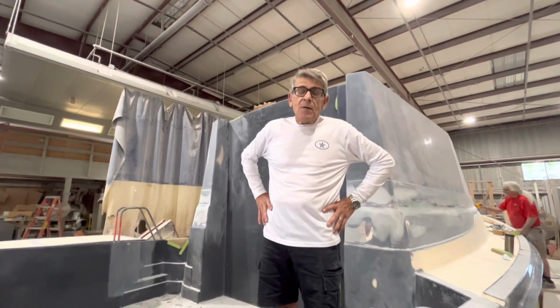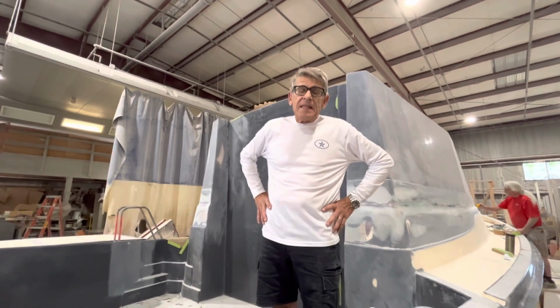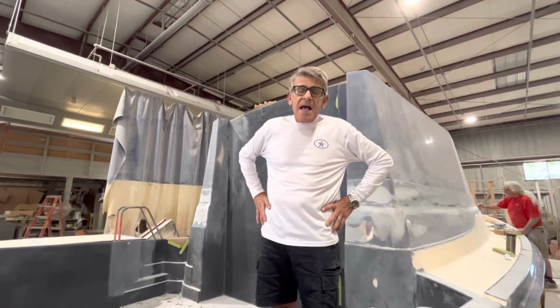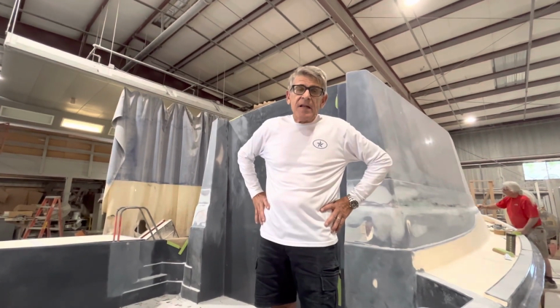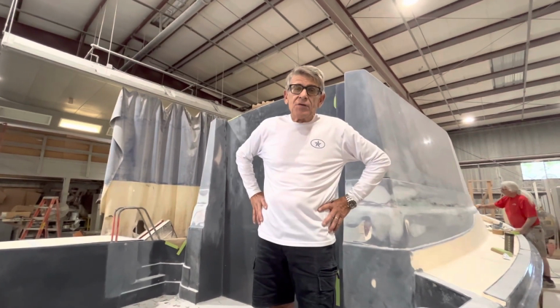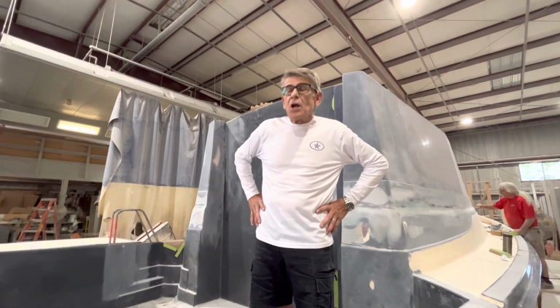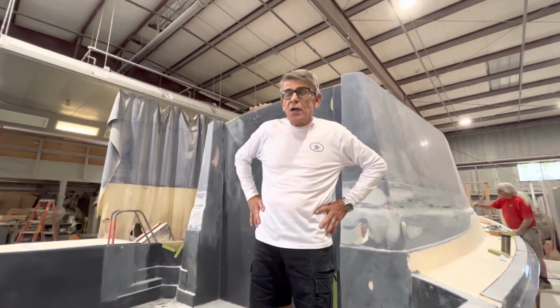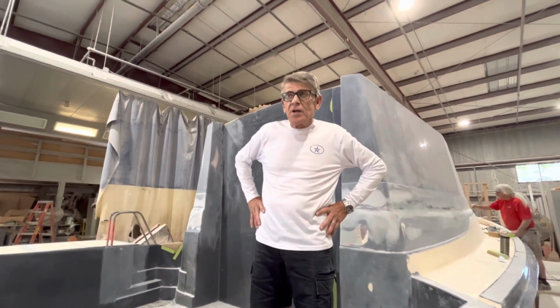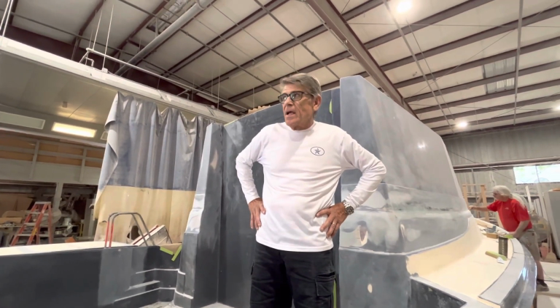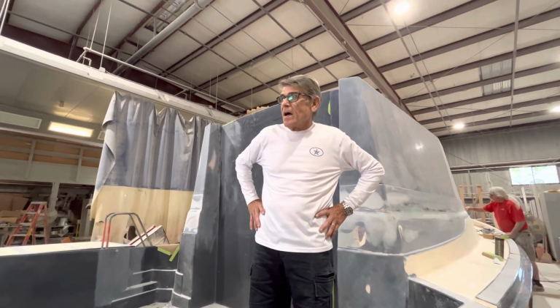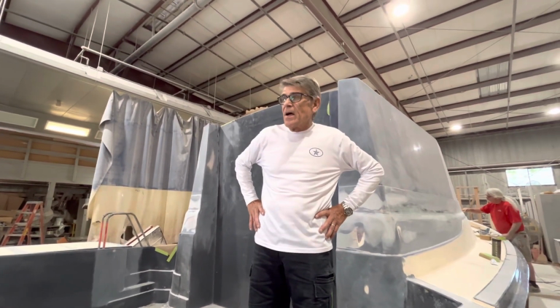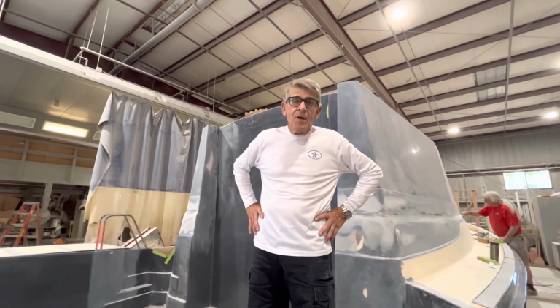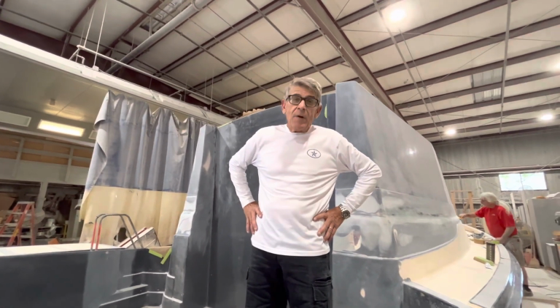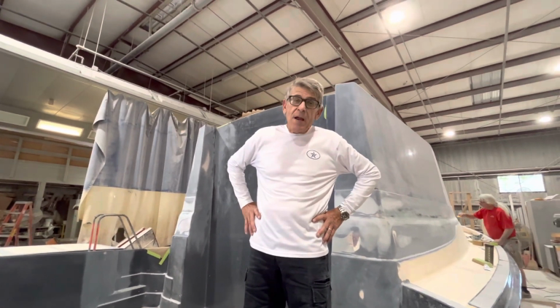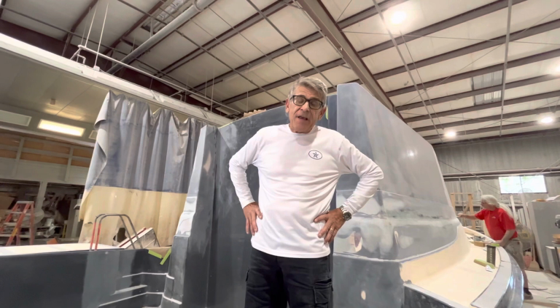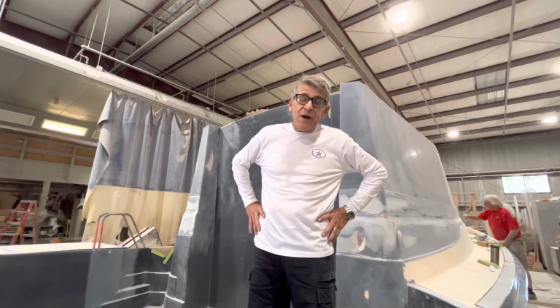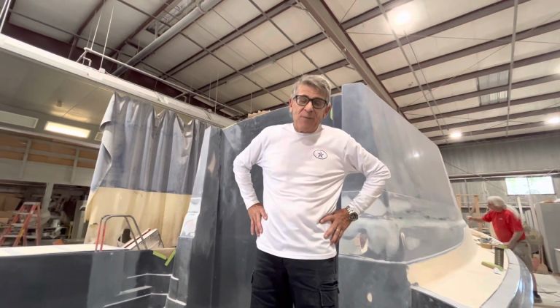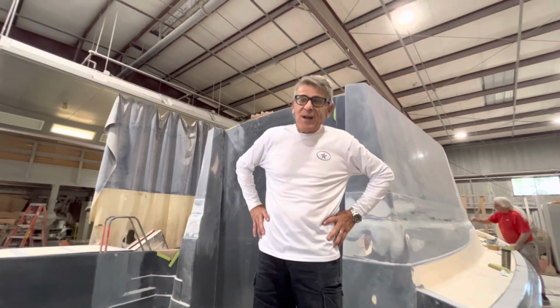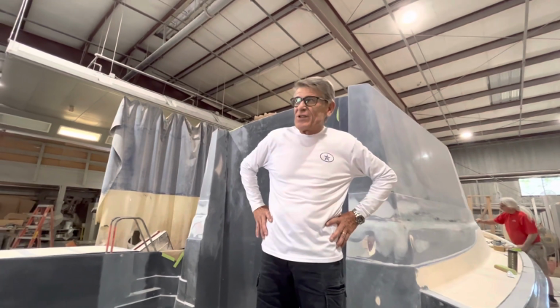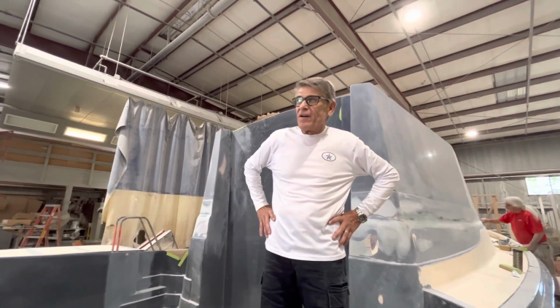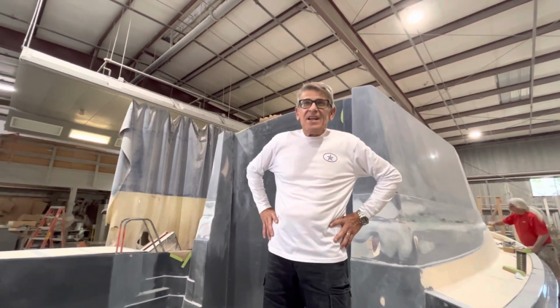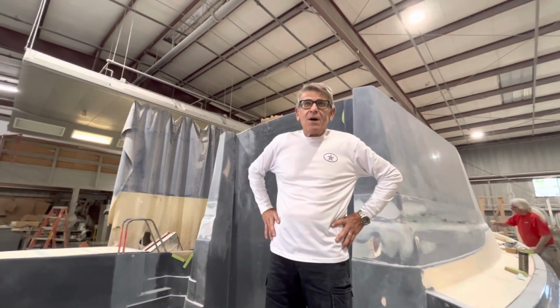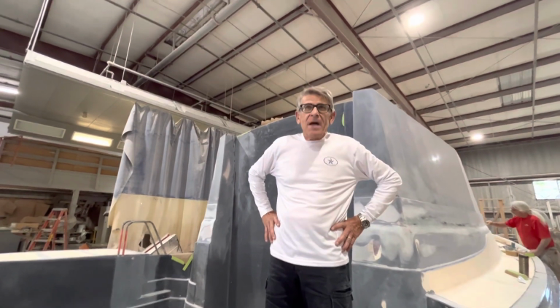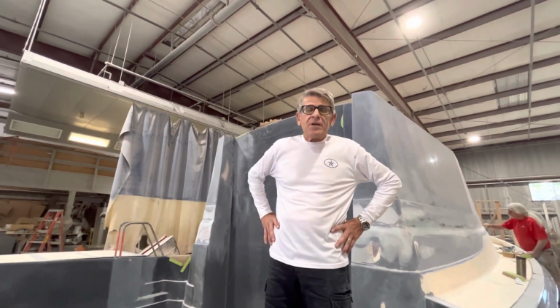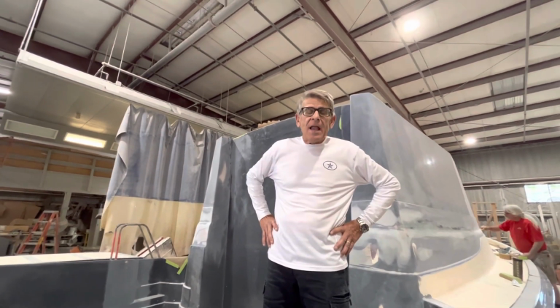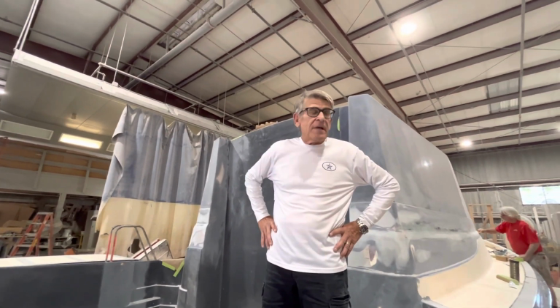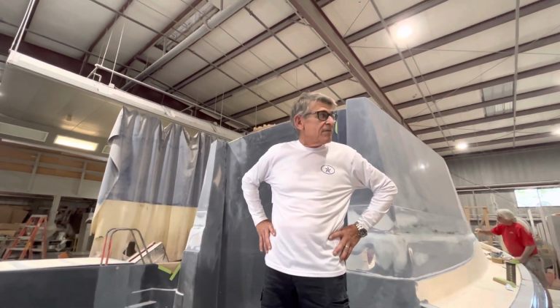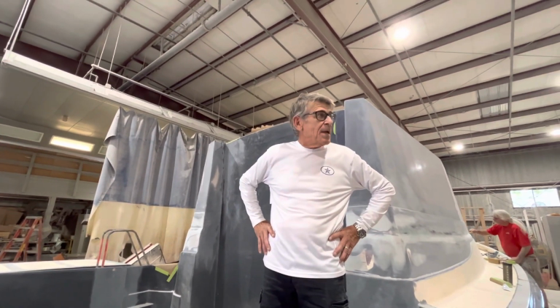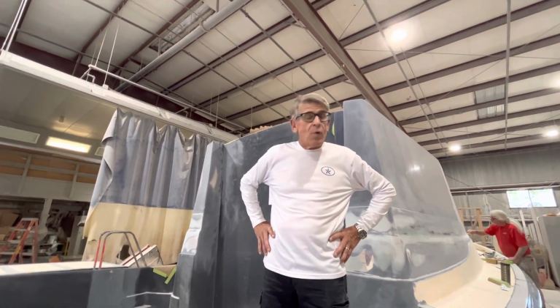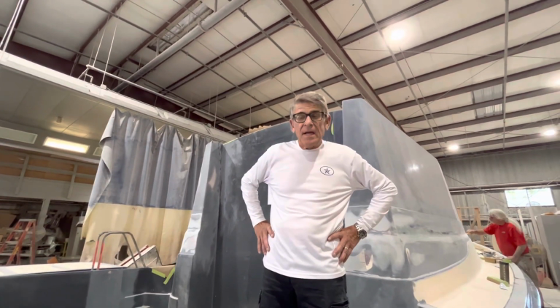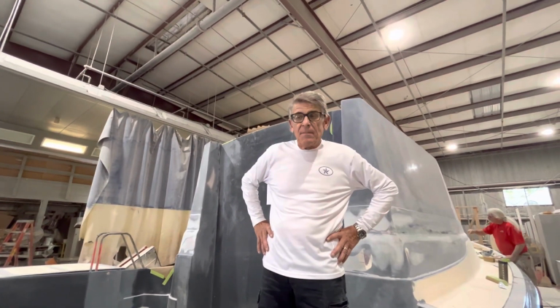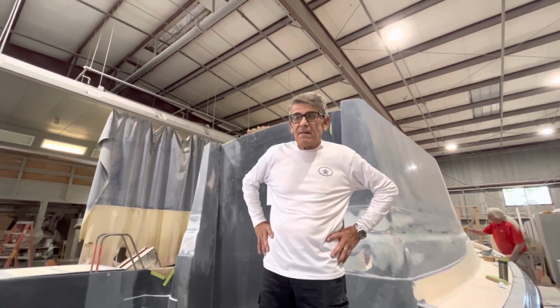We did the last video during lunch, but we weren't able to go over here before lunch was over. I'm having to talk loud because we've got people working in the background.